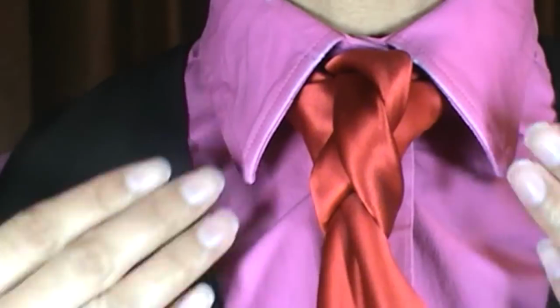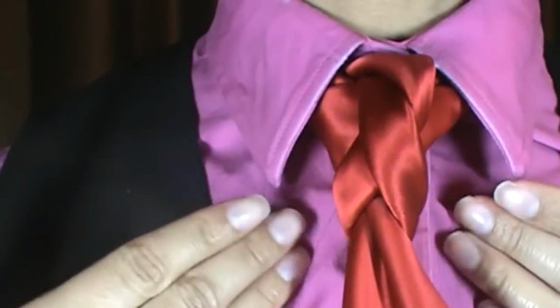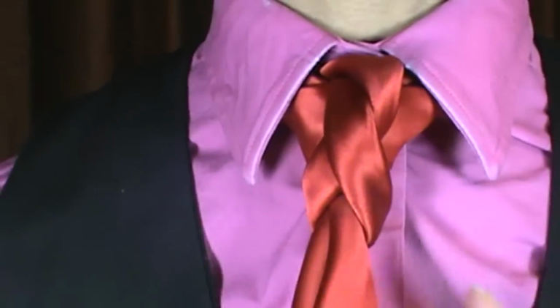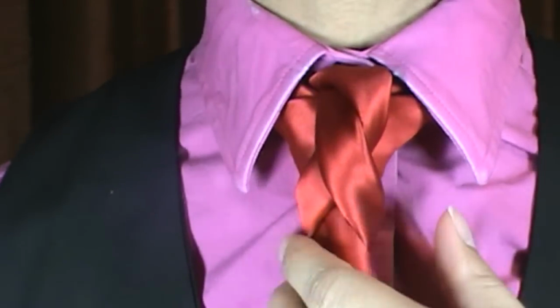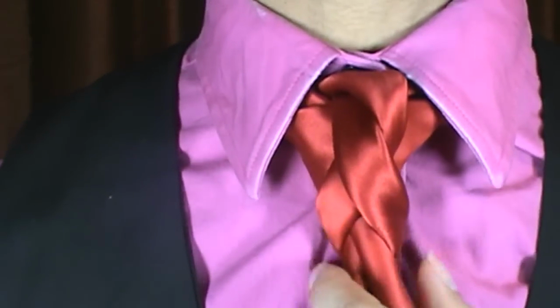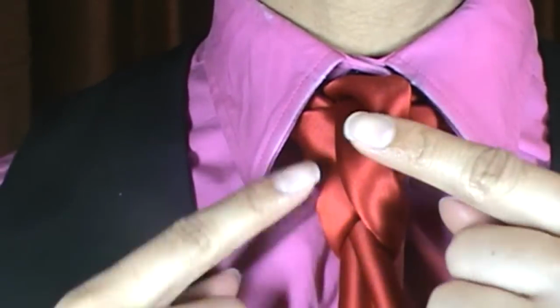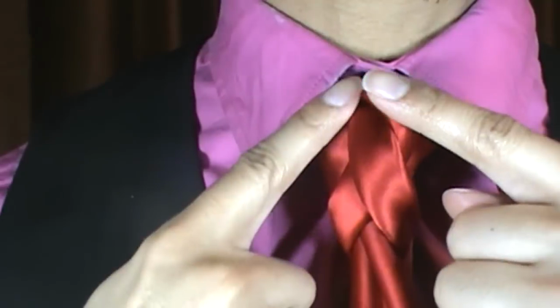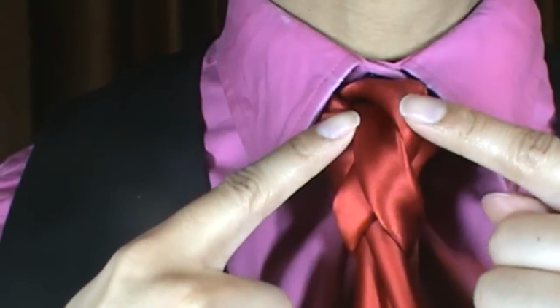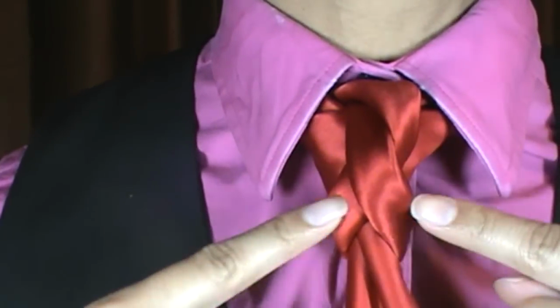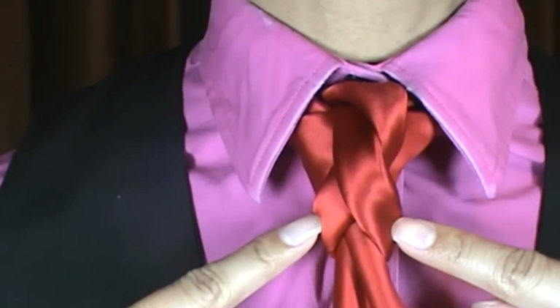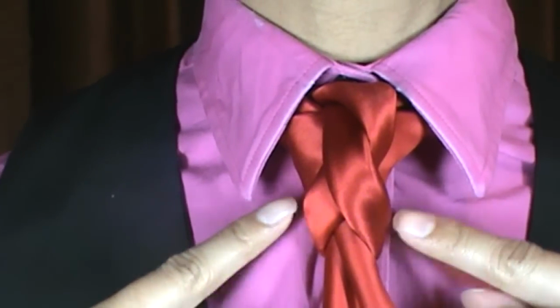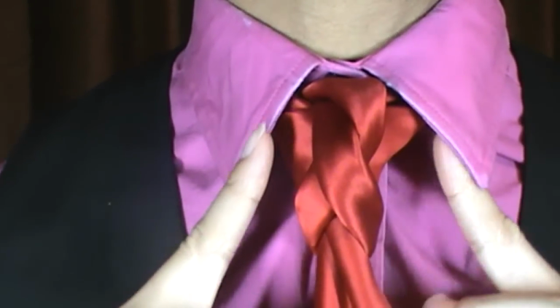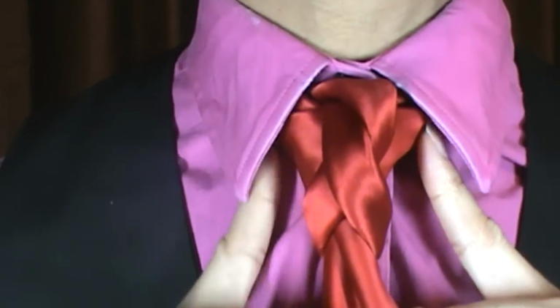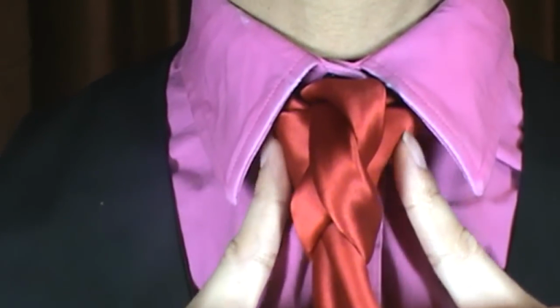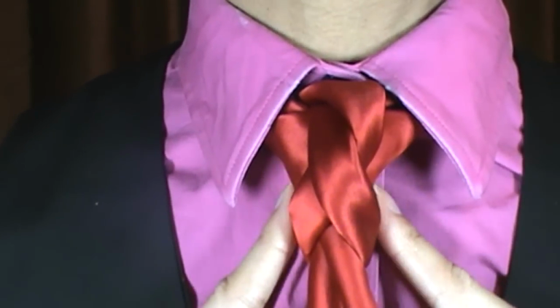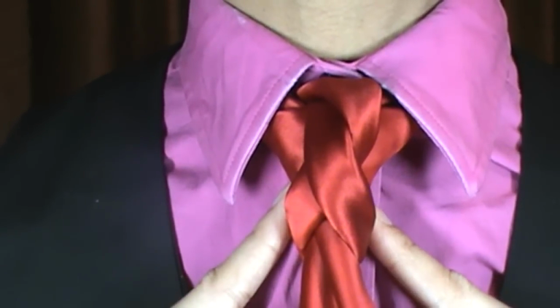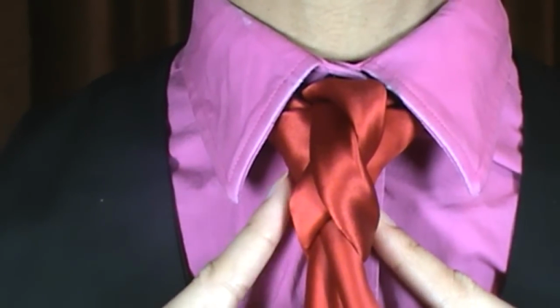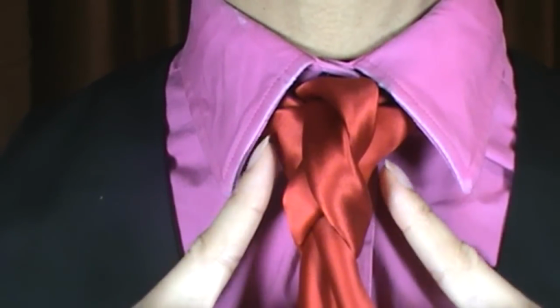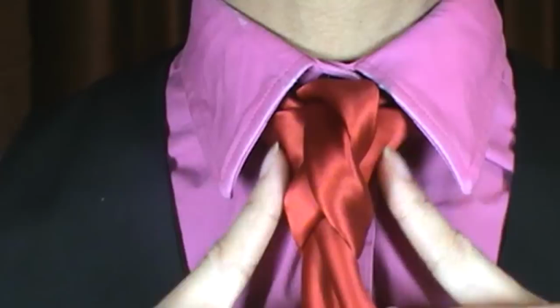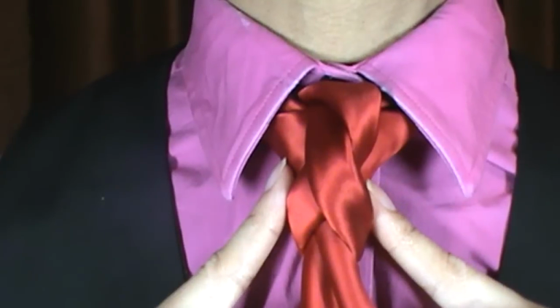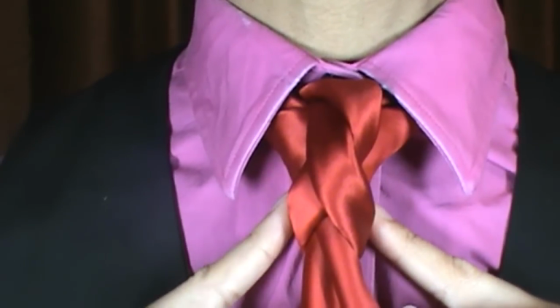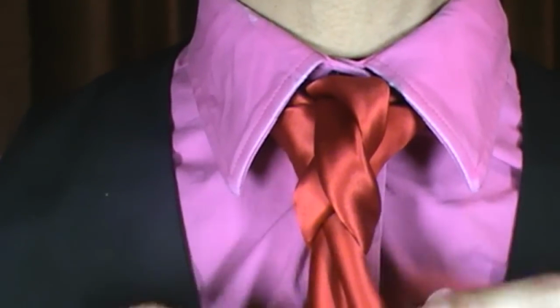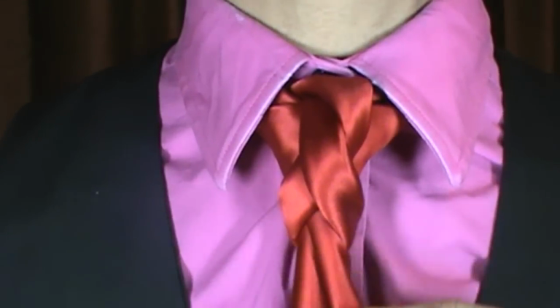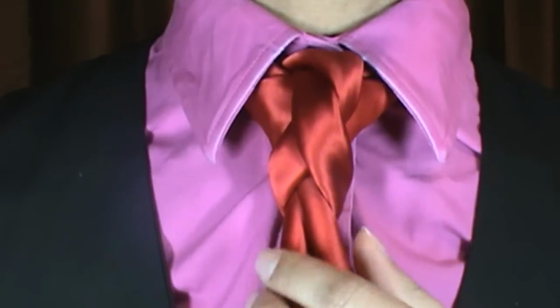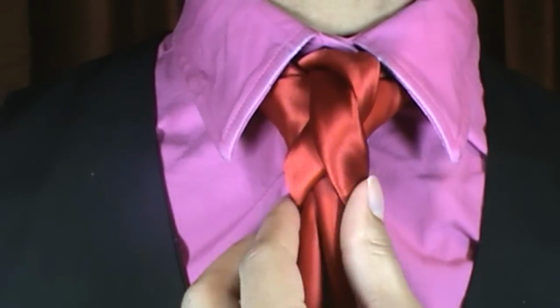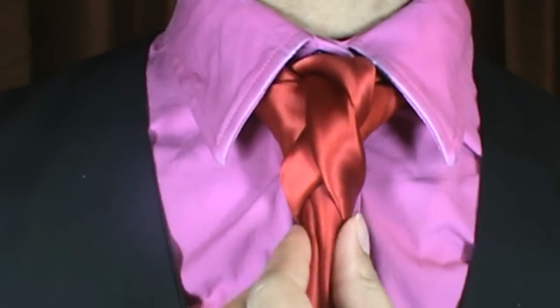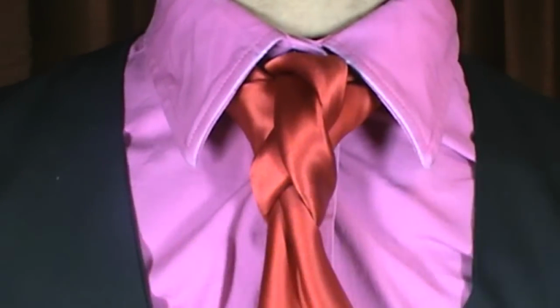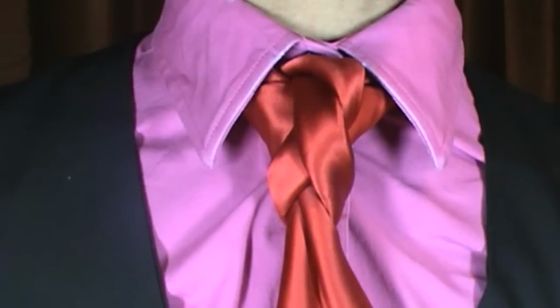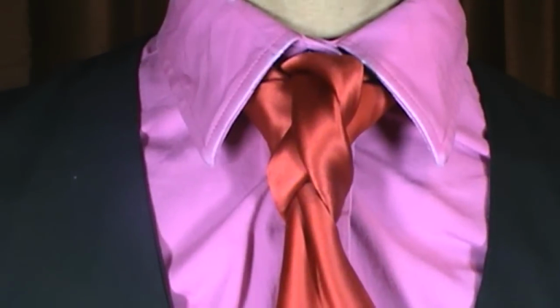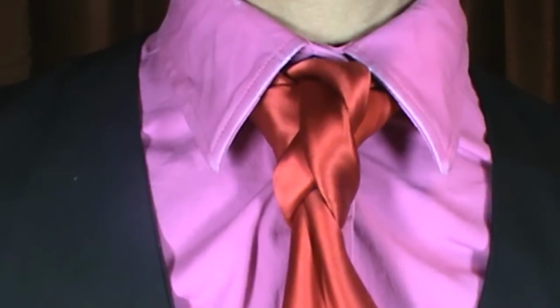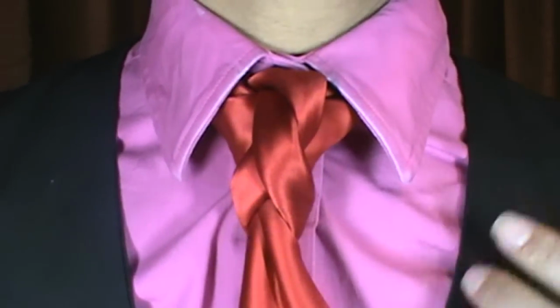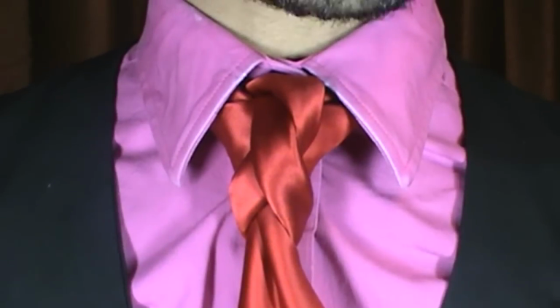So this is the Helix Knot. As you can see, it has that DNA-type shape here. It's smooth here, almost like you would expect a full Windsor, double Windsor to look. And, of course, got to have the power crease. So give it a shot.